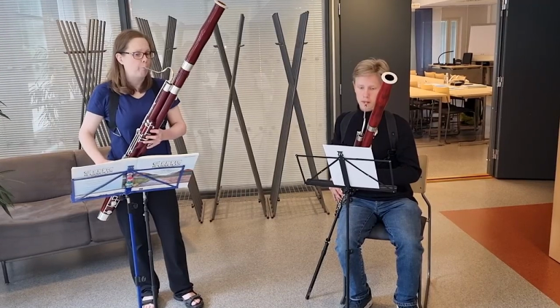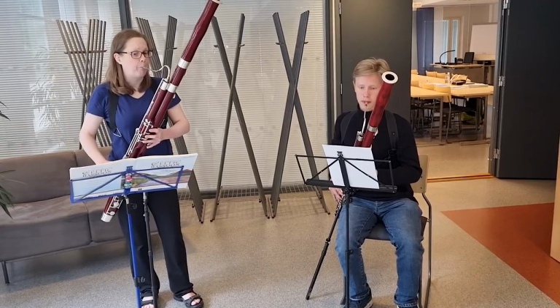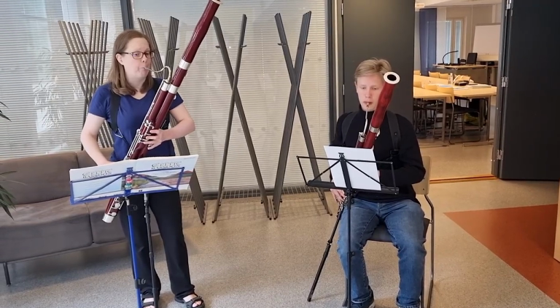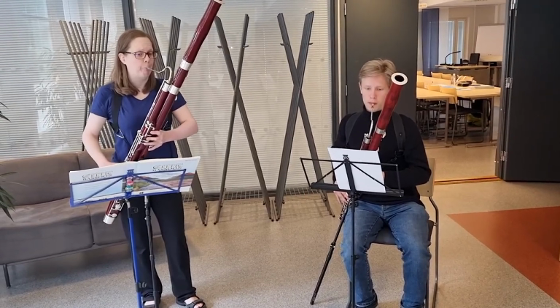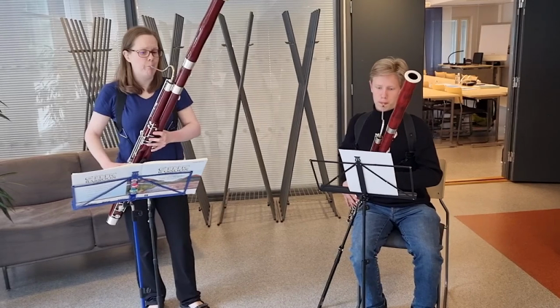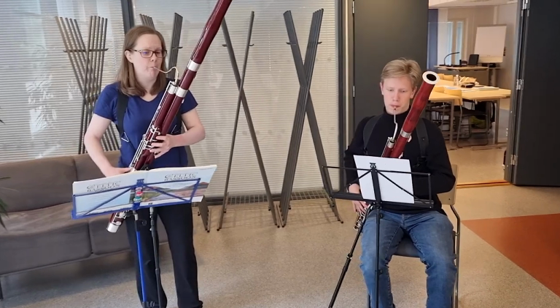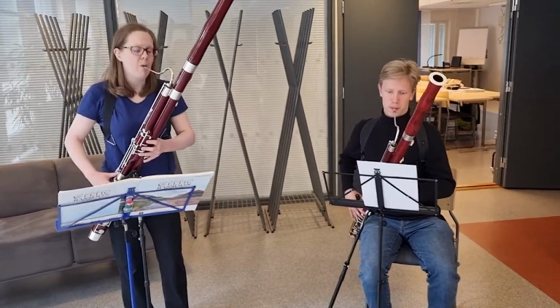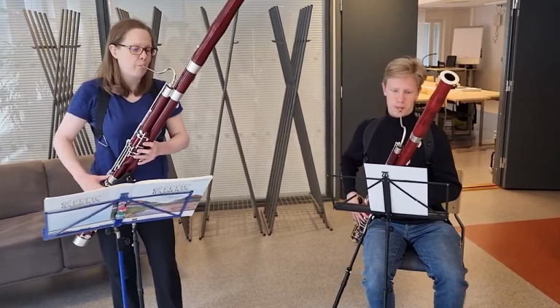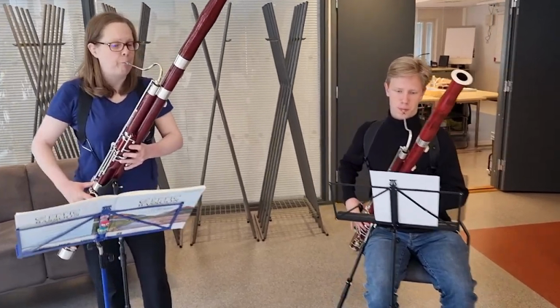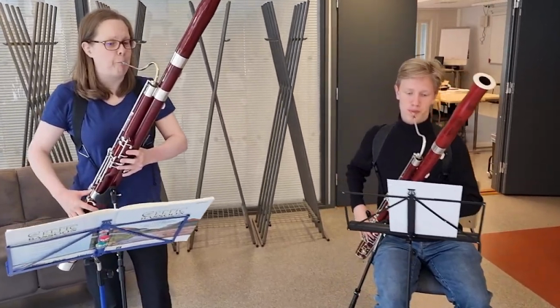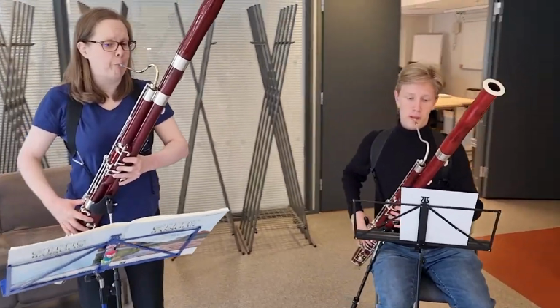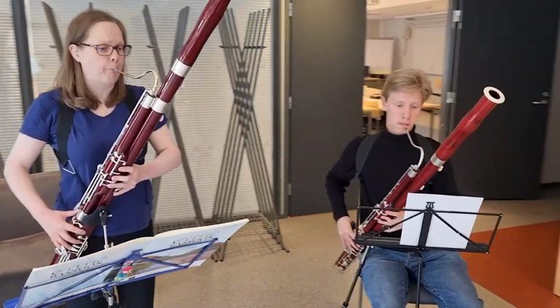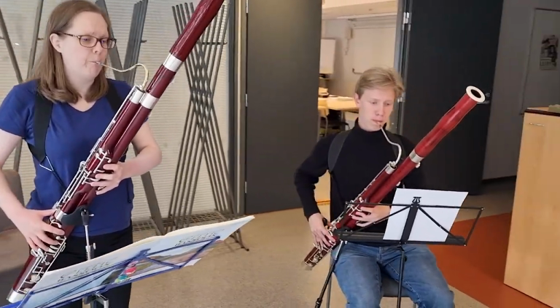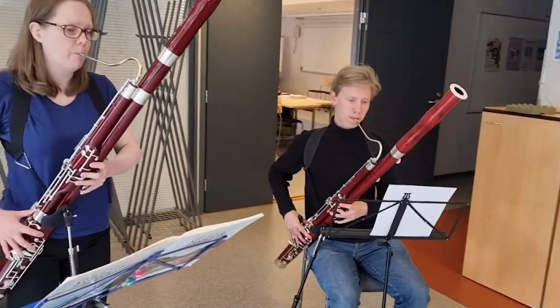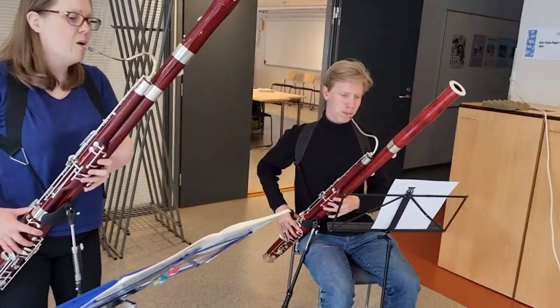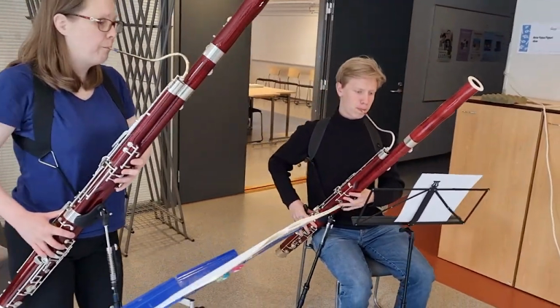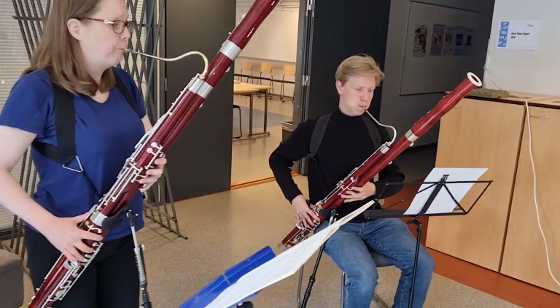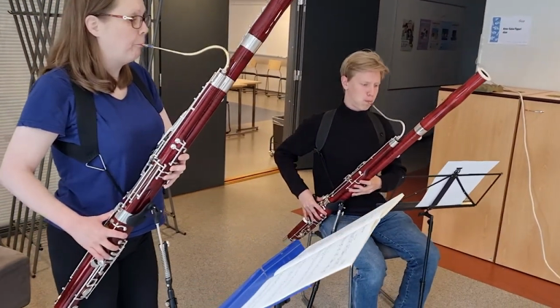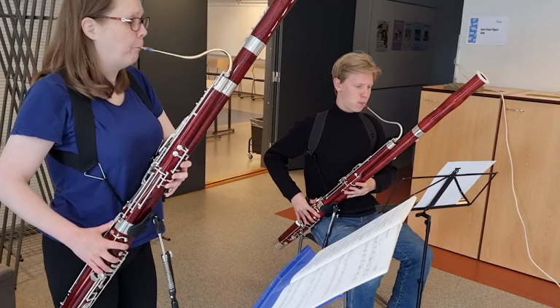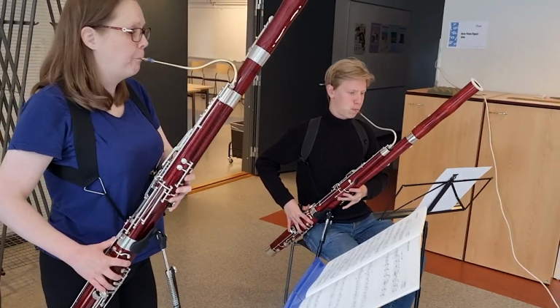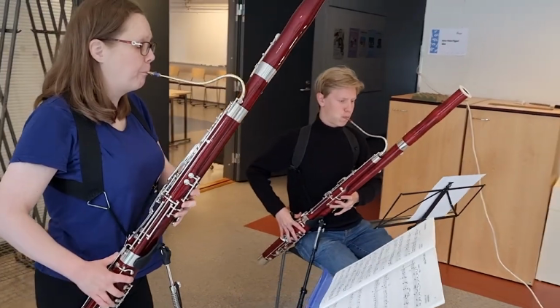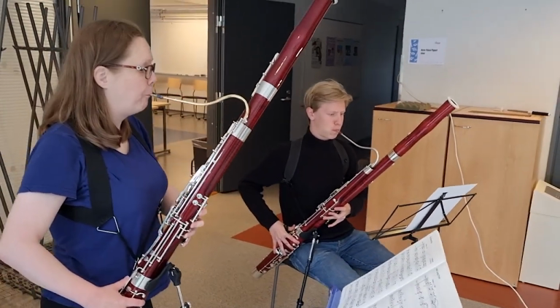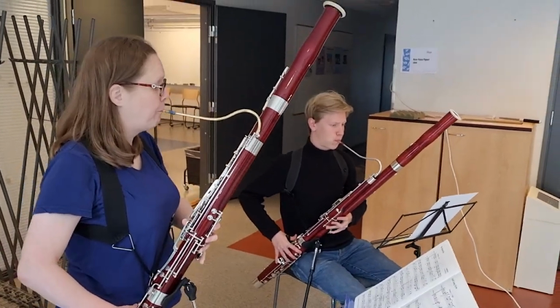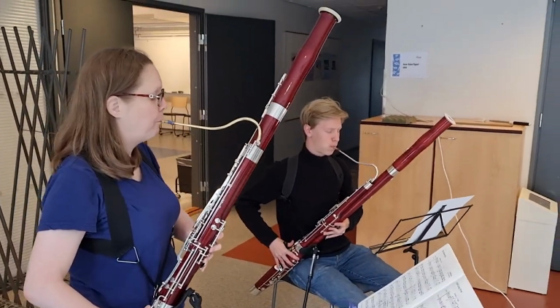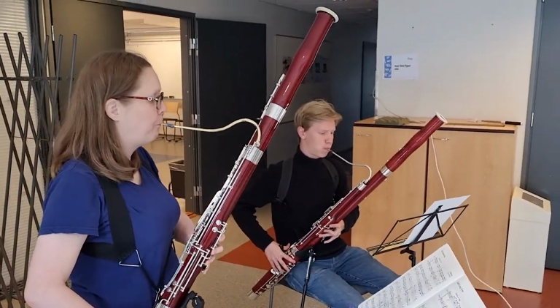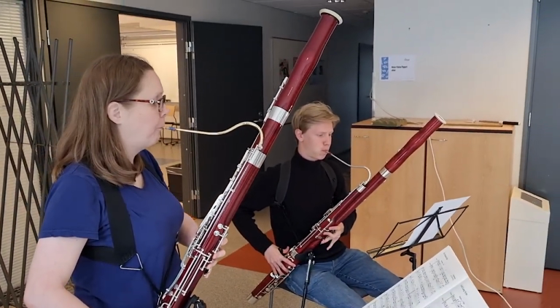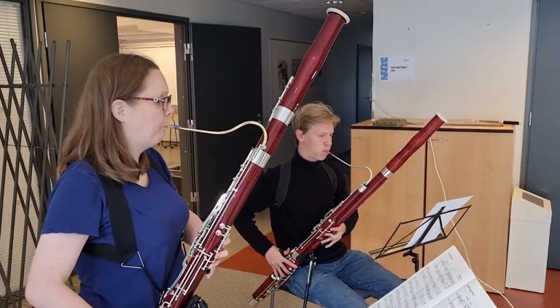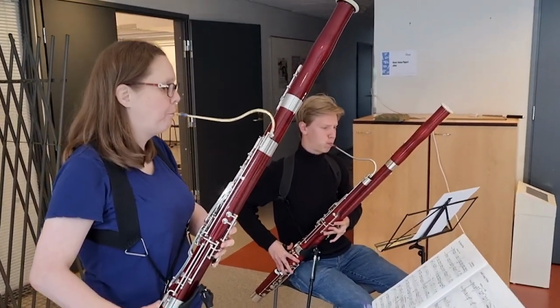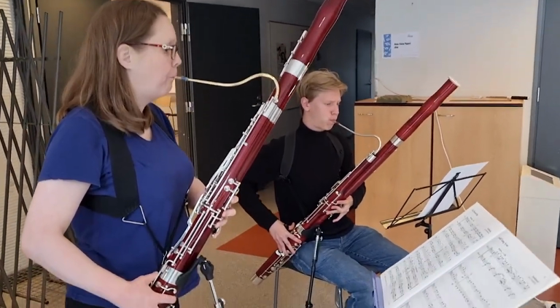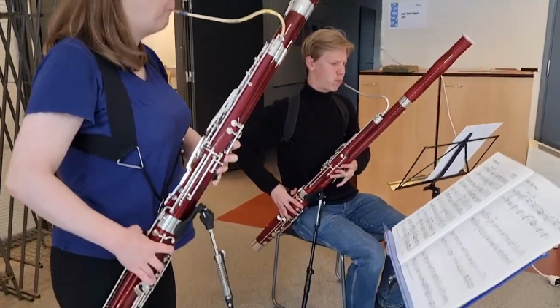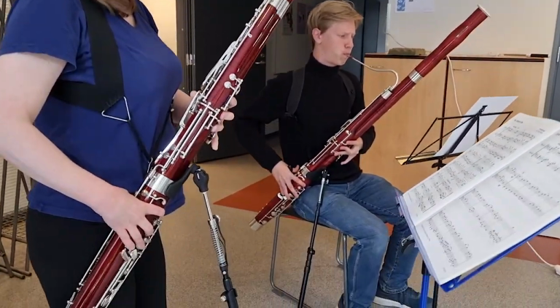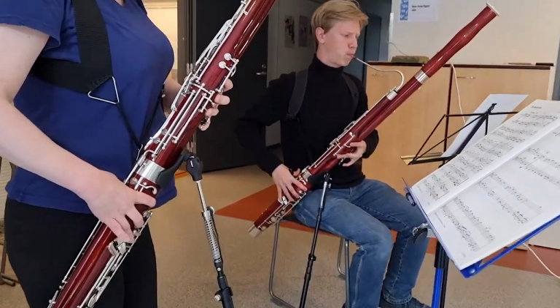Some players will go on keeping the harness to maintain the feeling of how to move the bassoon, but now without the normal pressure in their shoulders.